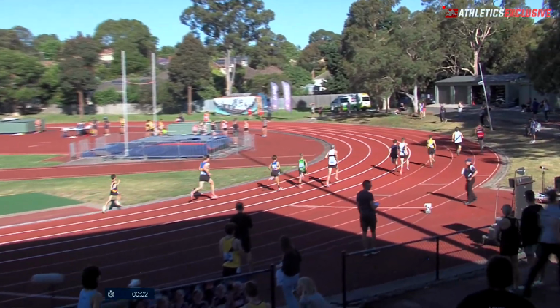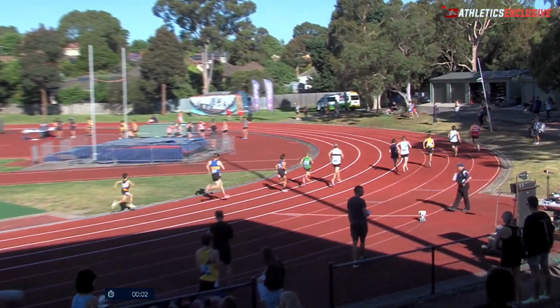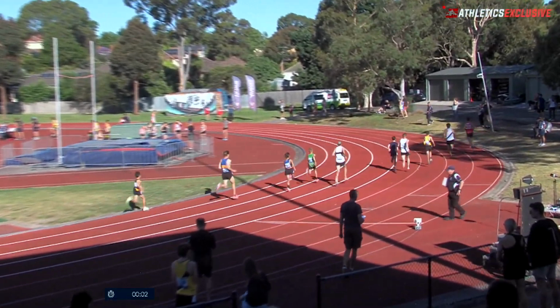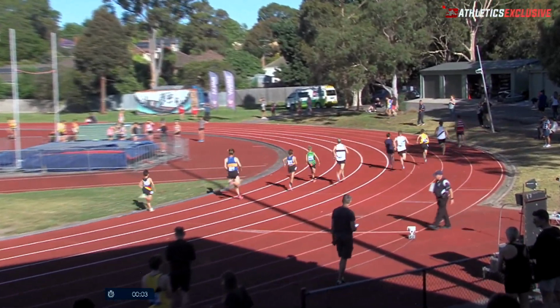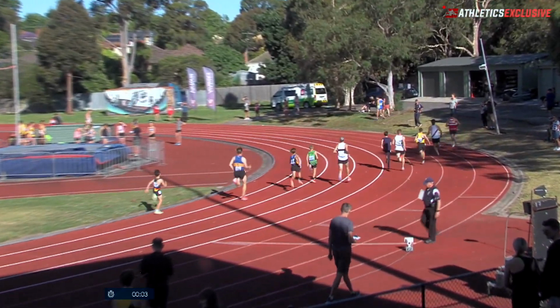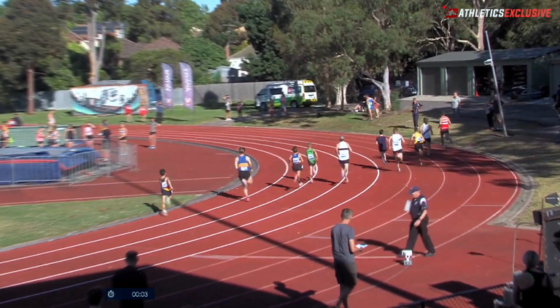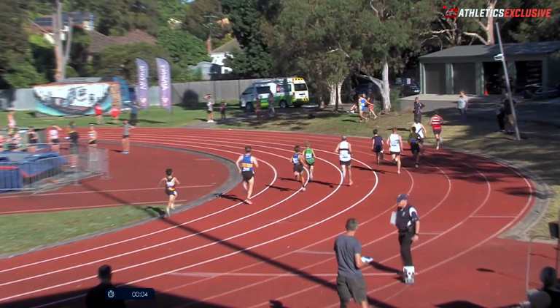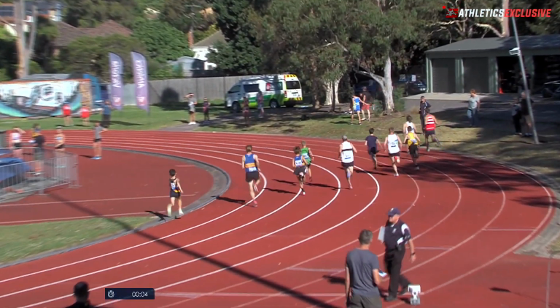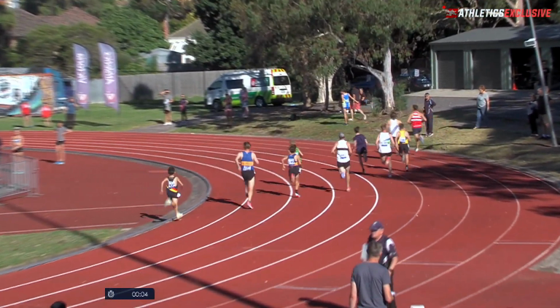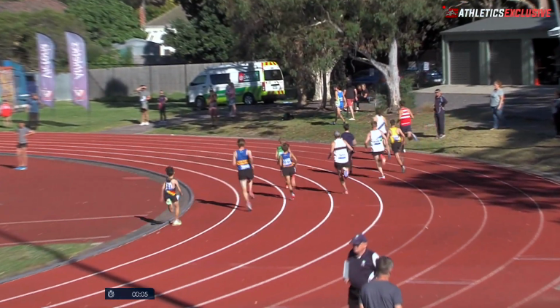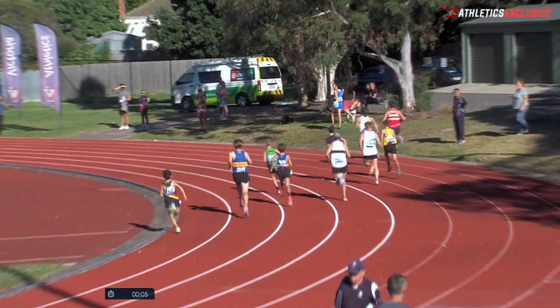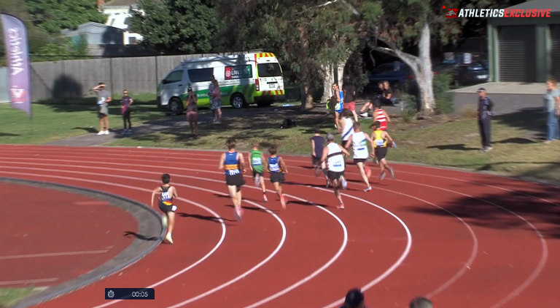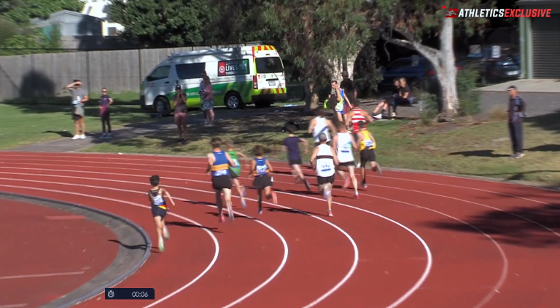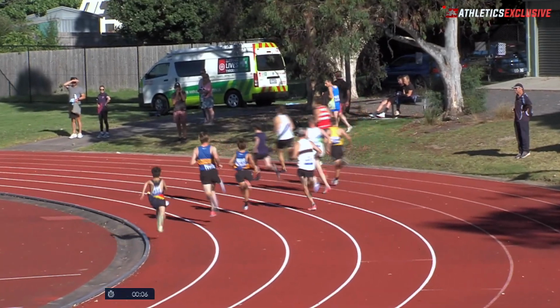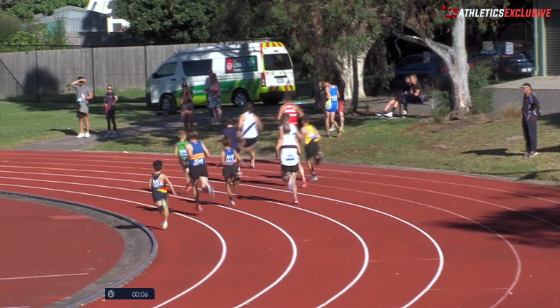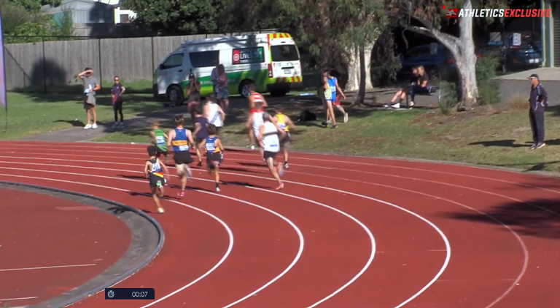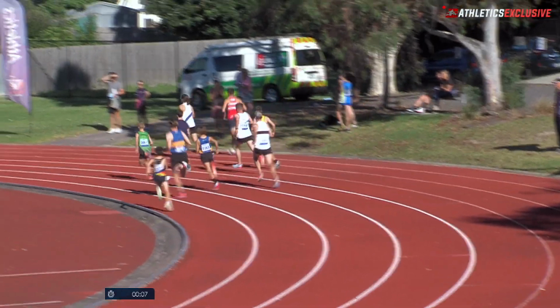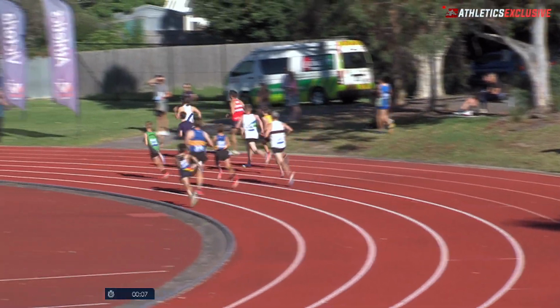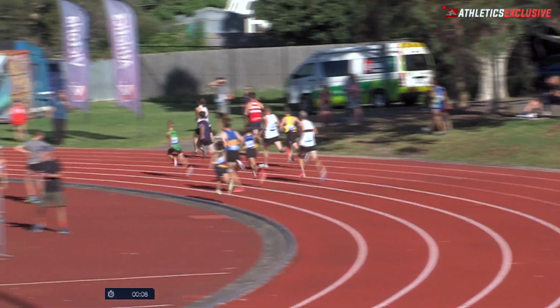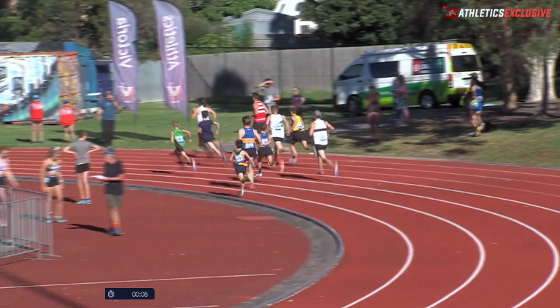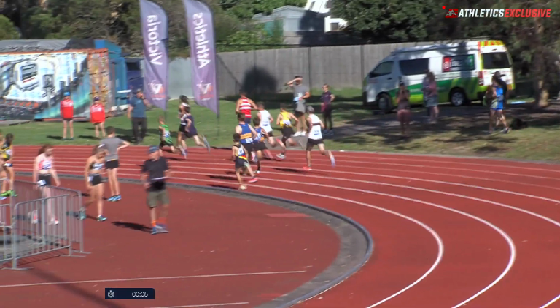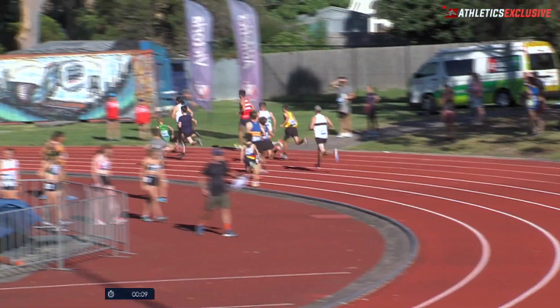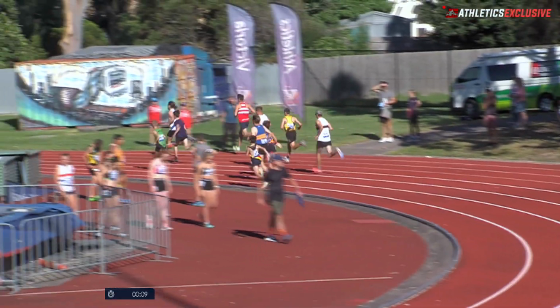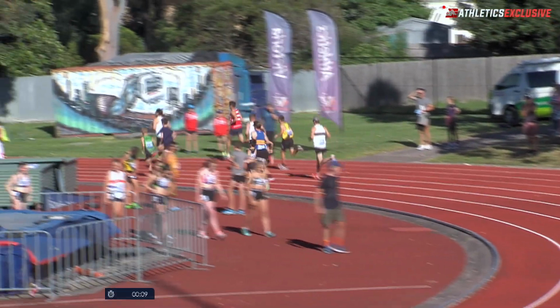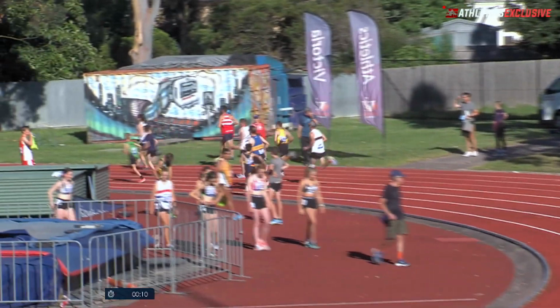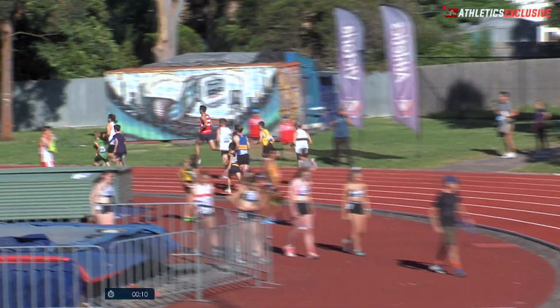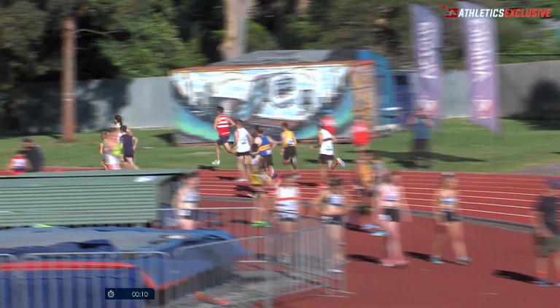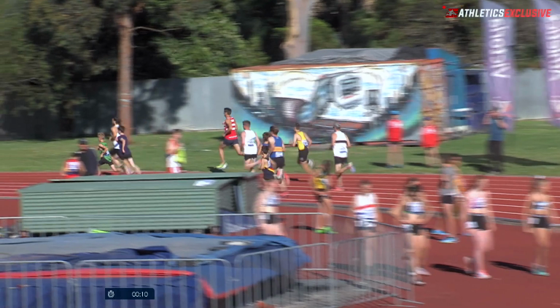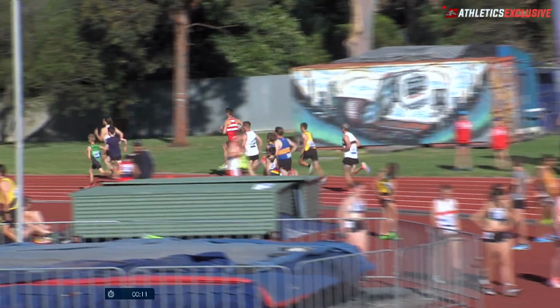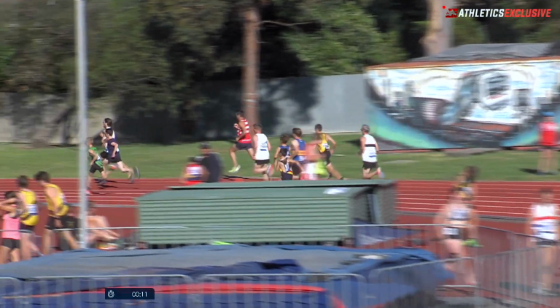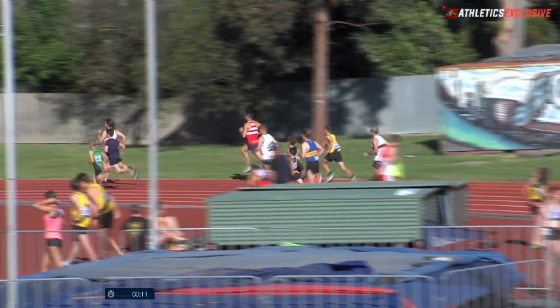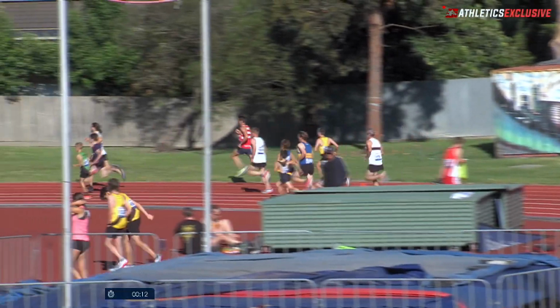A quick start there from the young man, Zach Ballack from Ngunnawadding. Also Lockie Warwick in the blue, out quickly. To the outside of them, Greg Steele looking good.